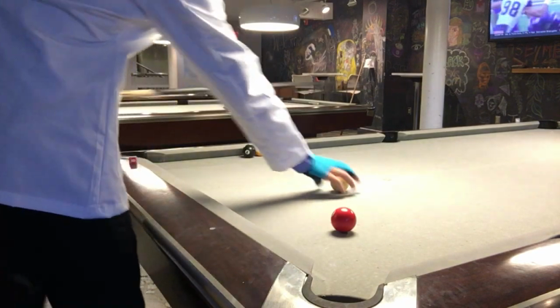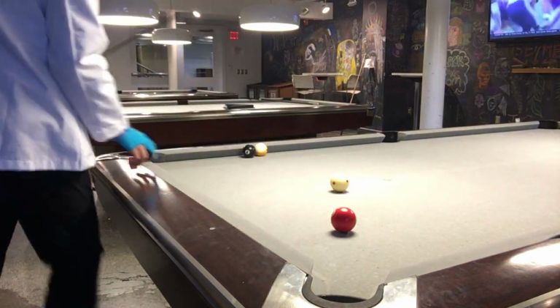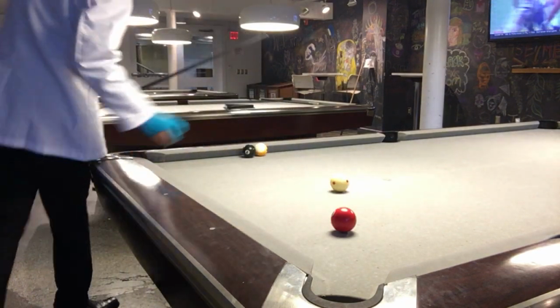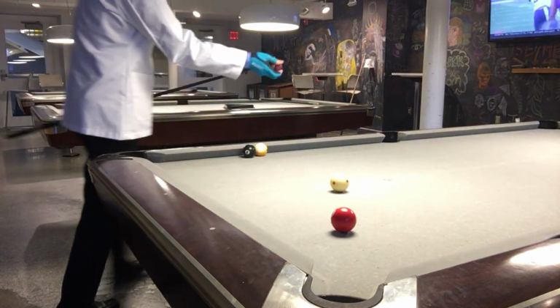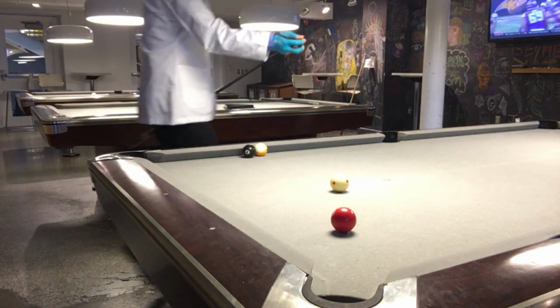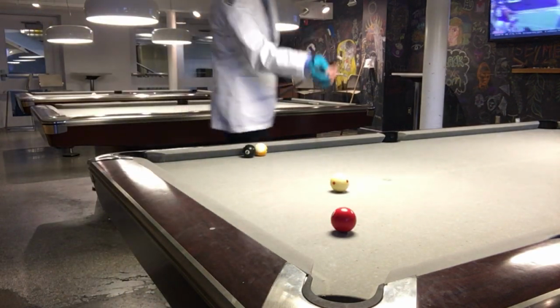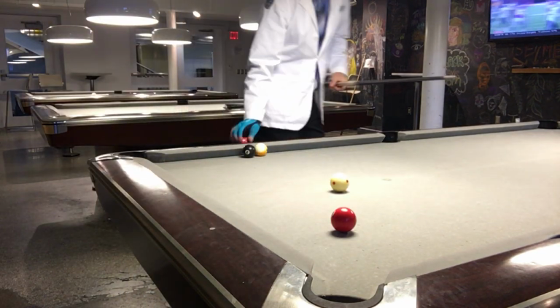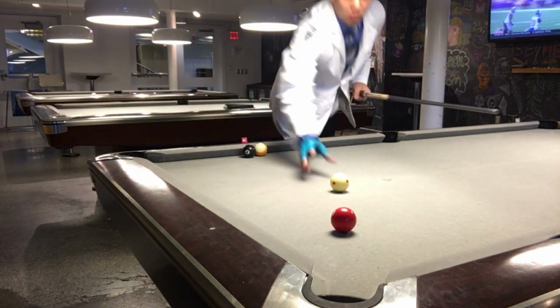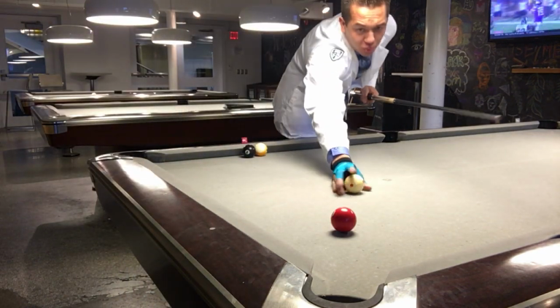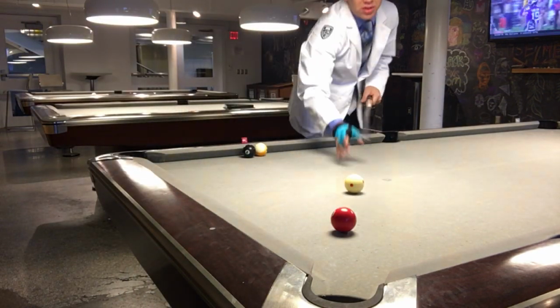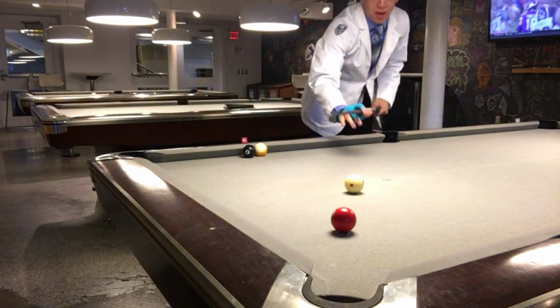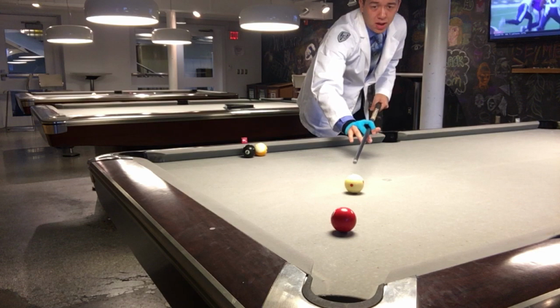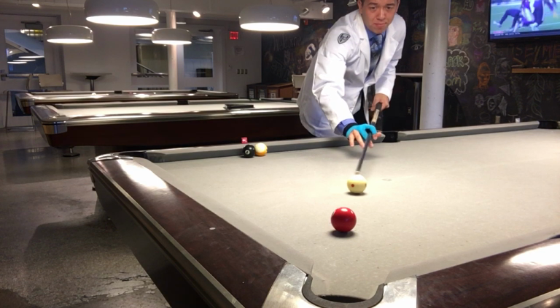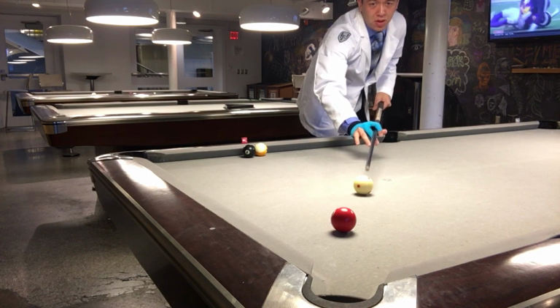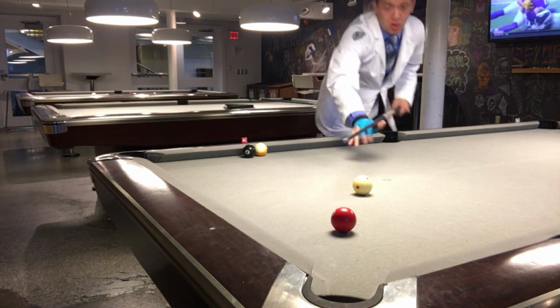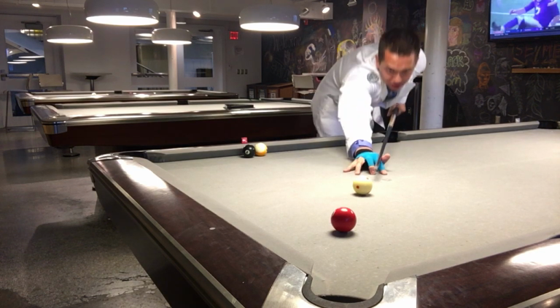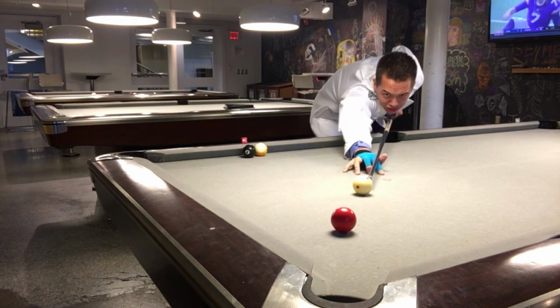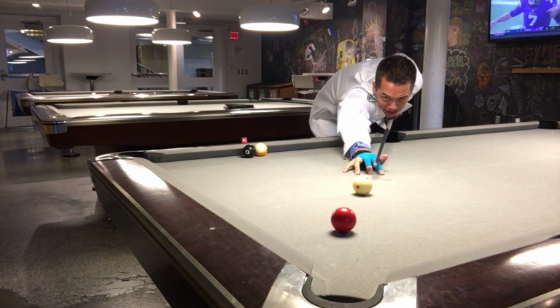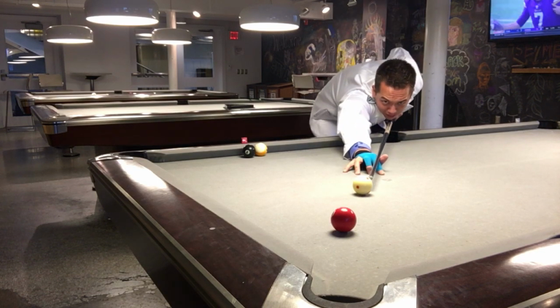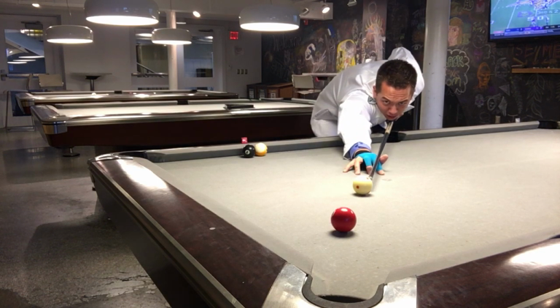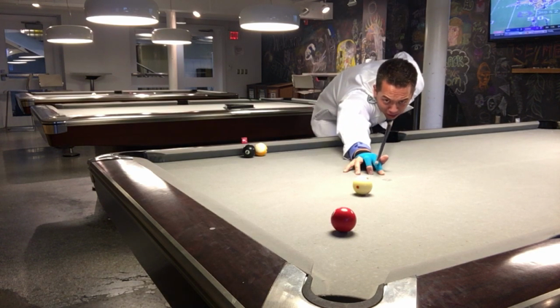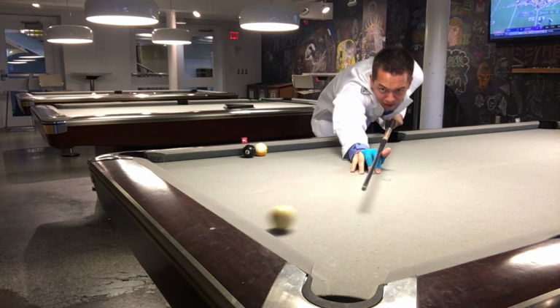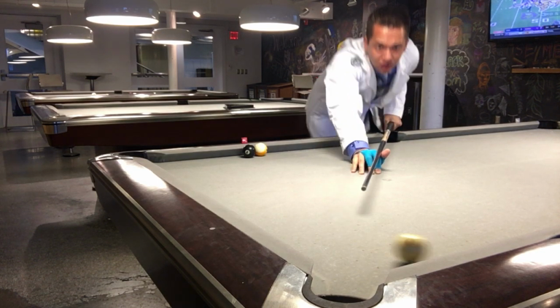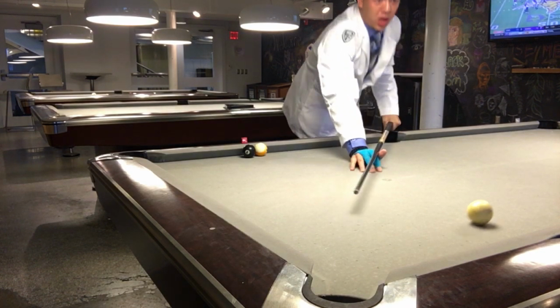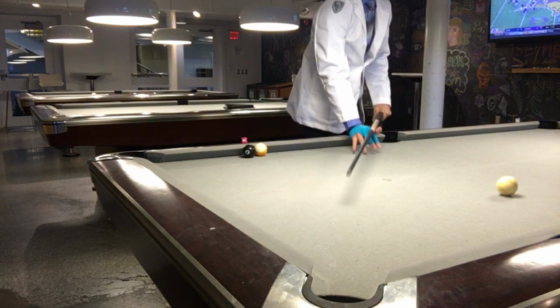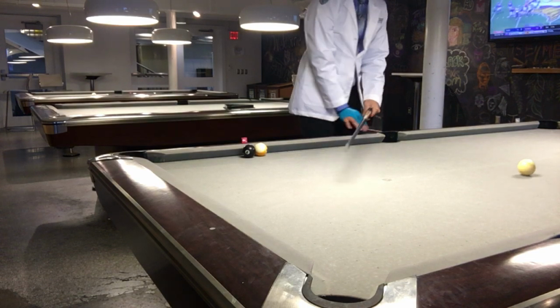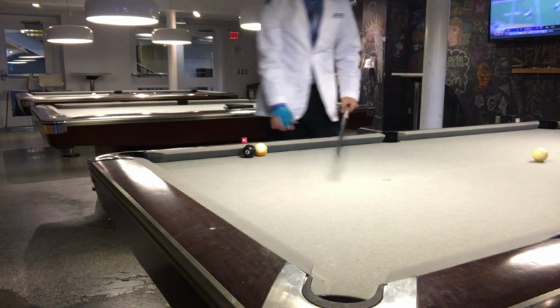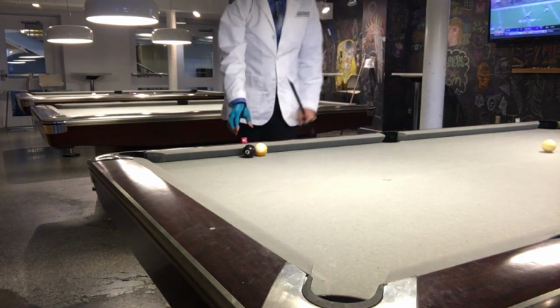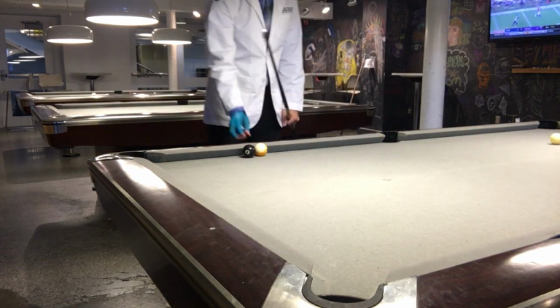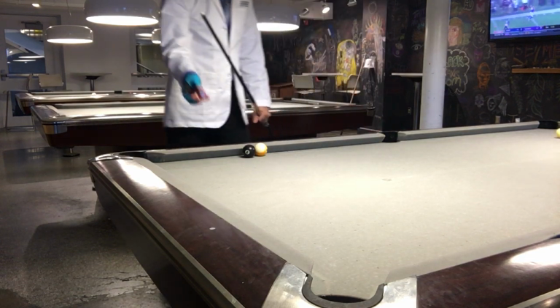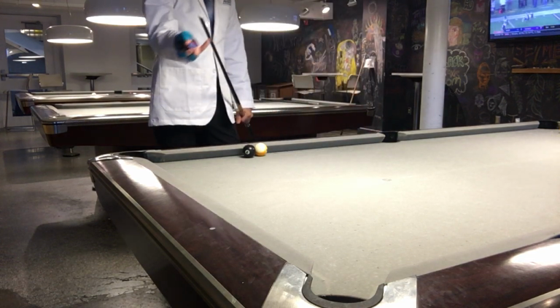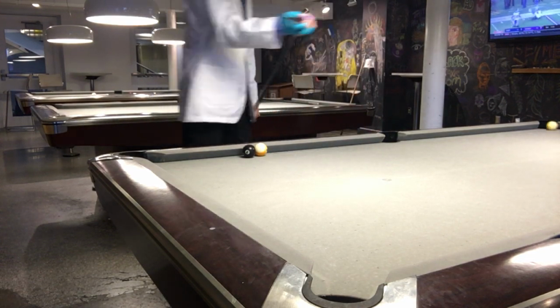I'll do it one more time just to show you. When we do this top left spin, it's going to speed up off the rail. There we go — see all that cue ball travel? And it's spinning a ton right now.